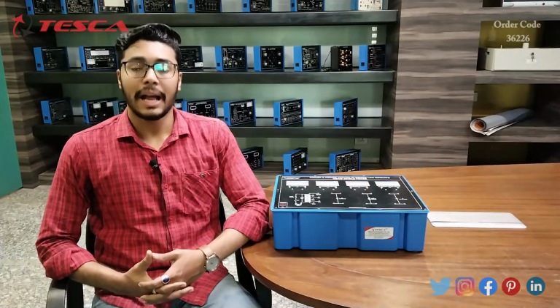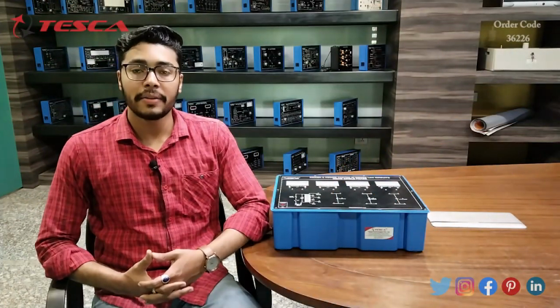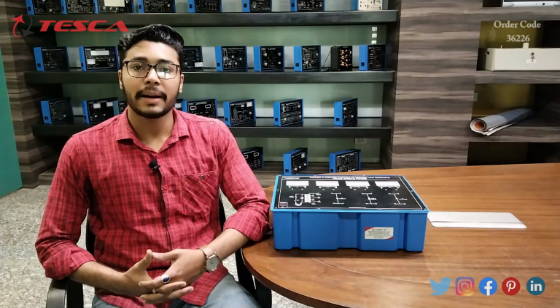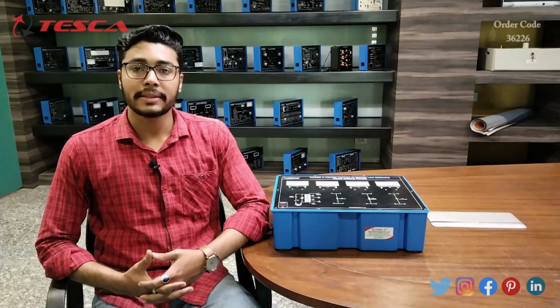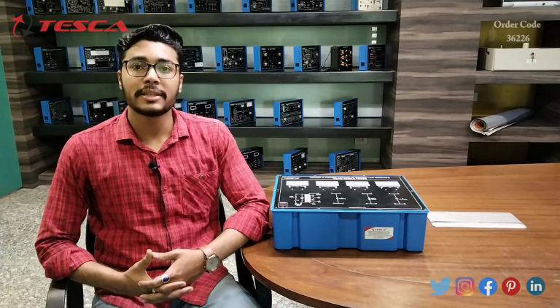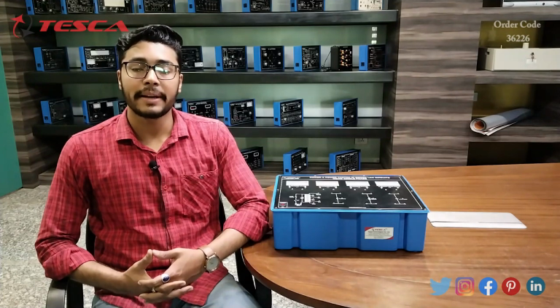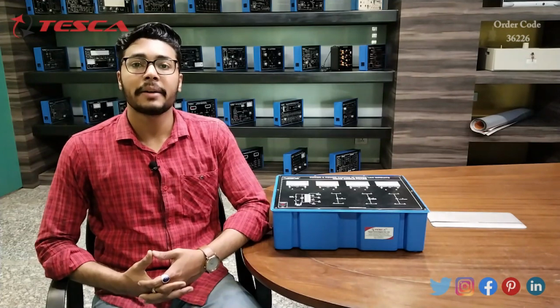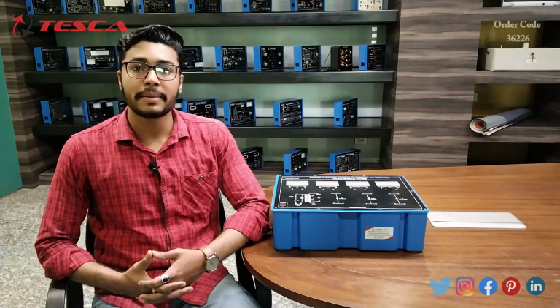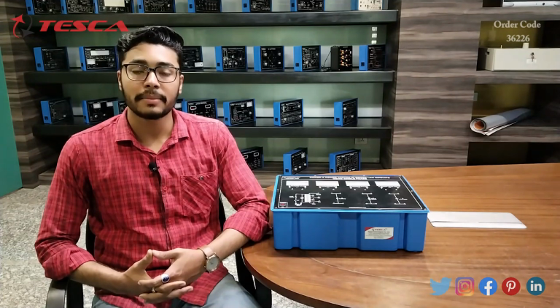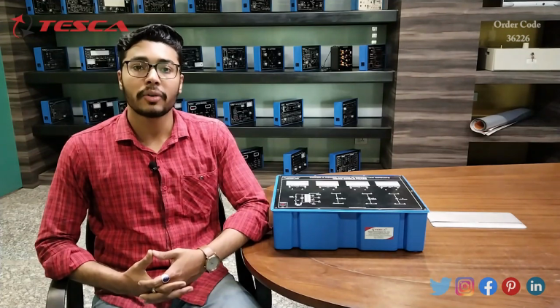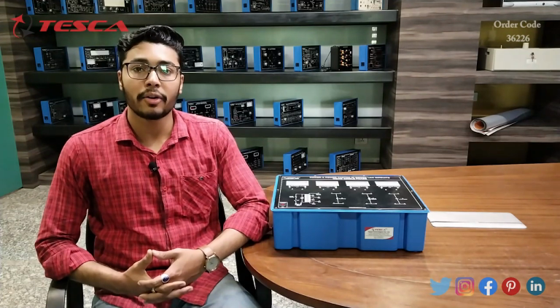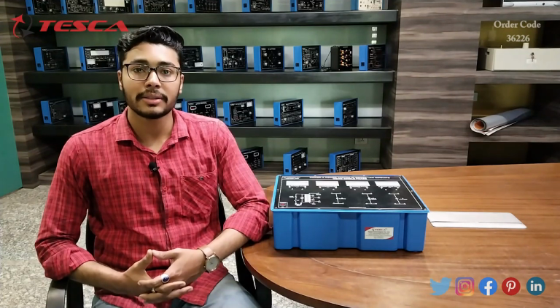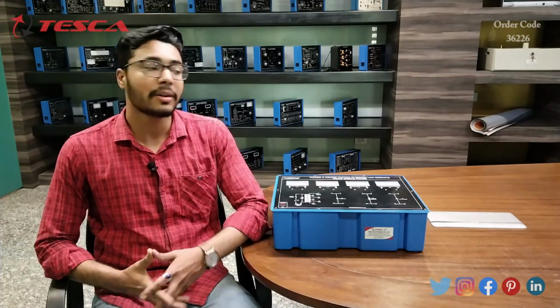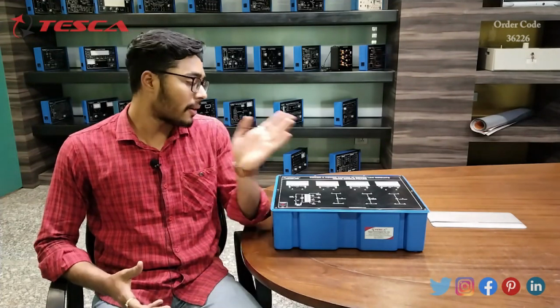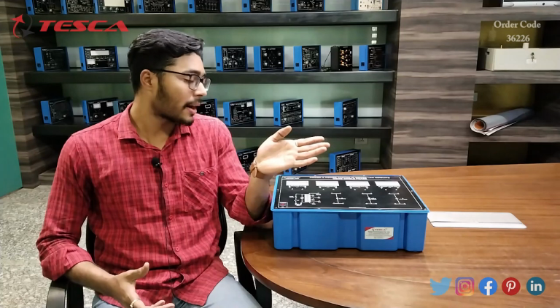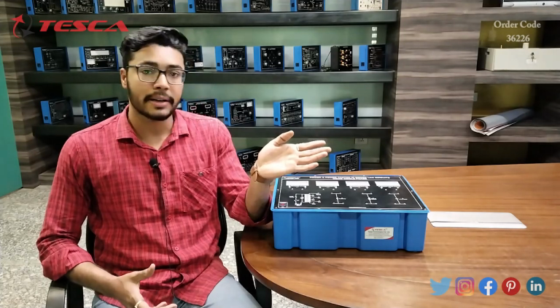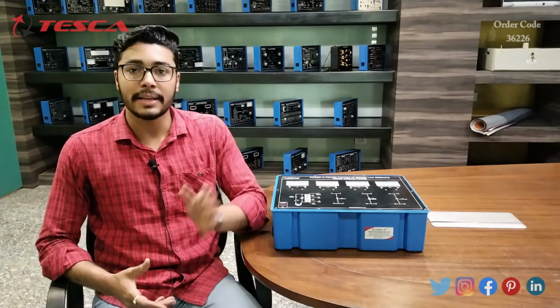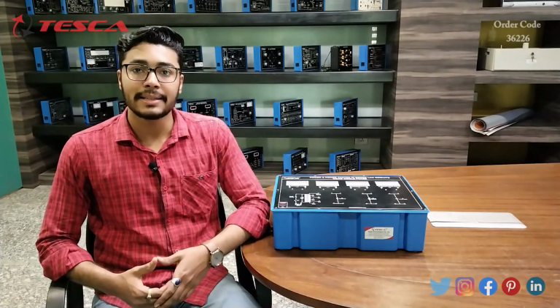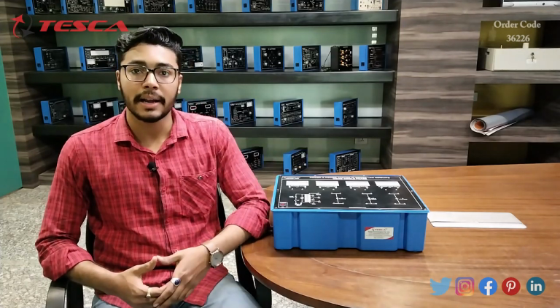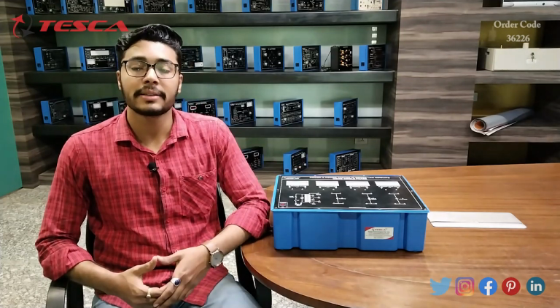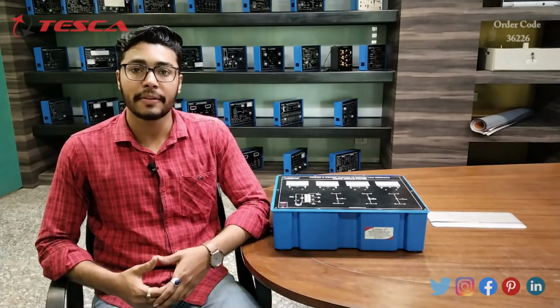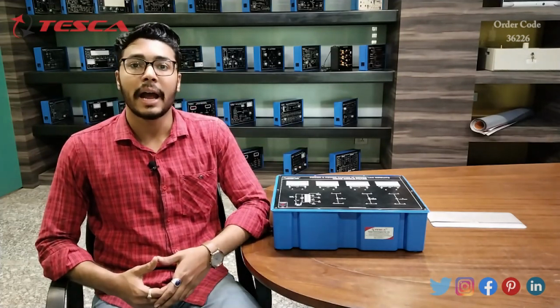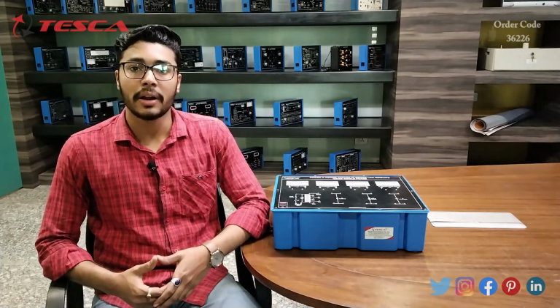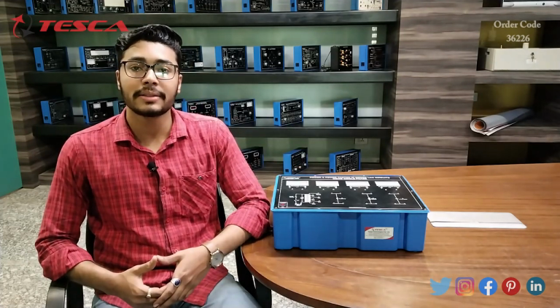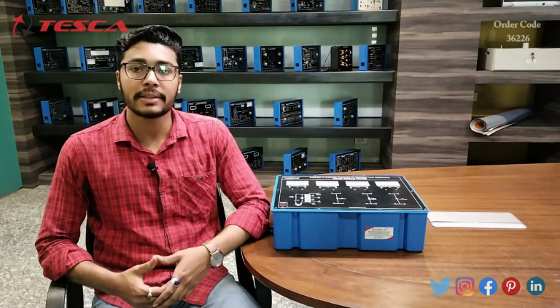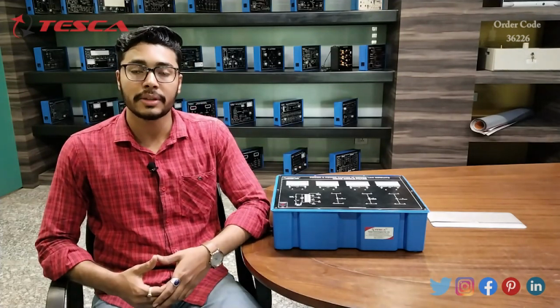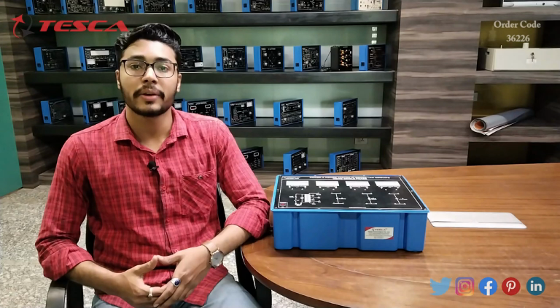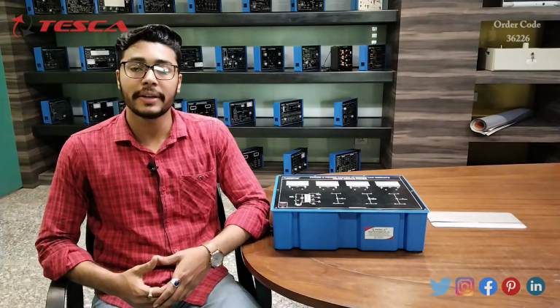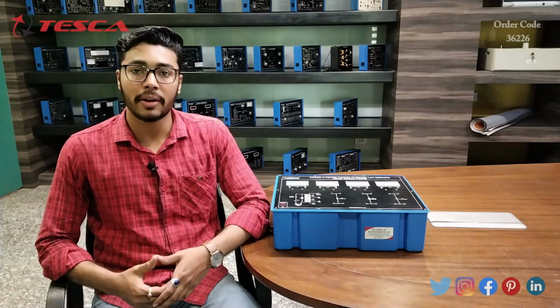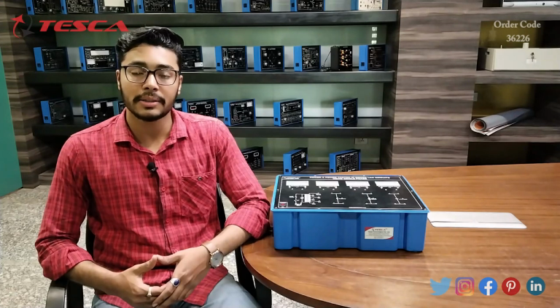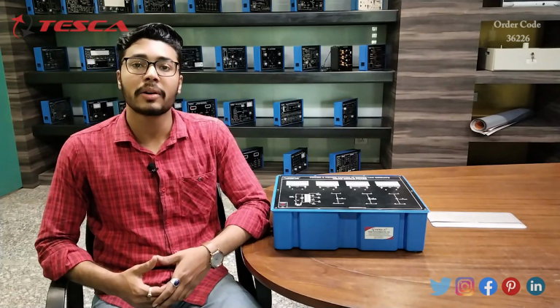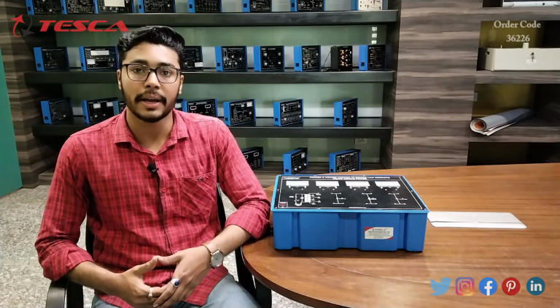Hello everyone, welcome to Tesco Technologies Private Limited. My name is Ashim Dutta and today we are going to discuss power and power factor in series LCR circuit using single phase. Its order code is 36226. In this video we are going to discuss about its working.